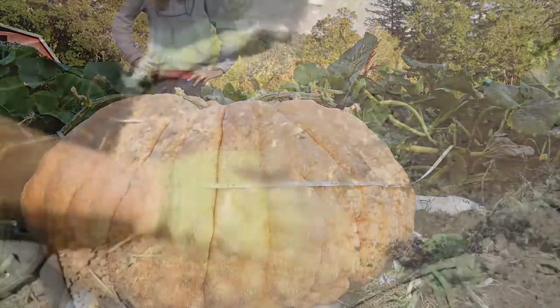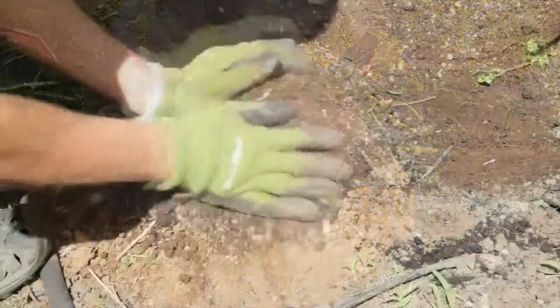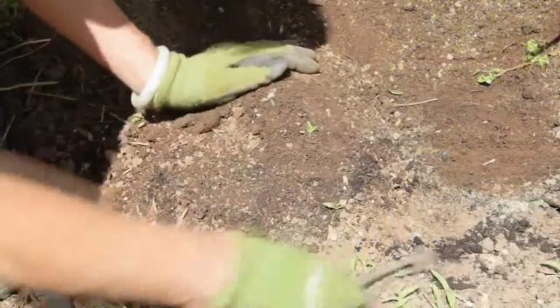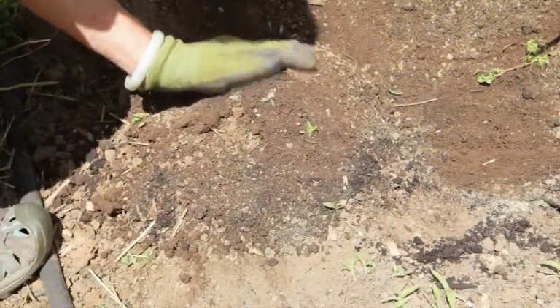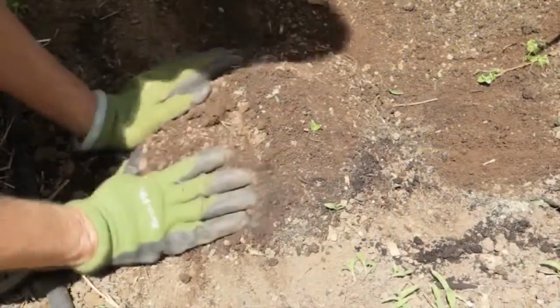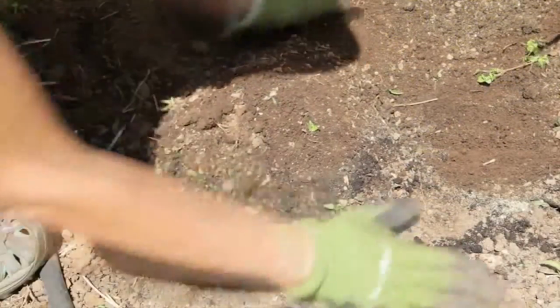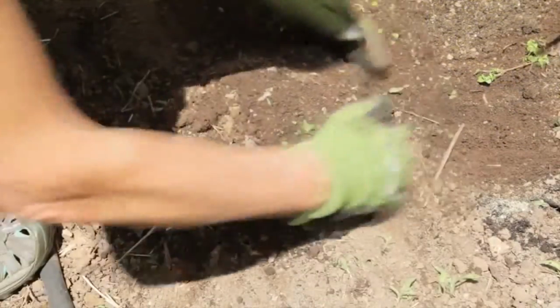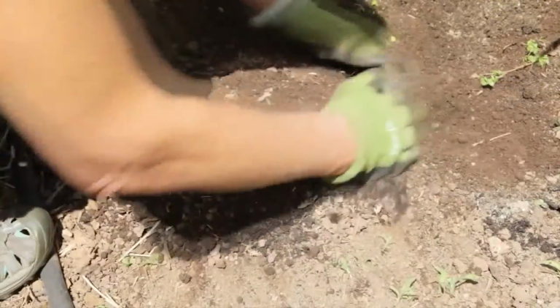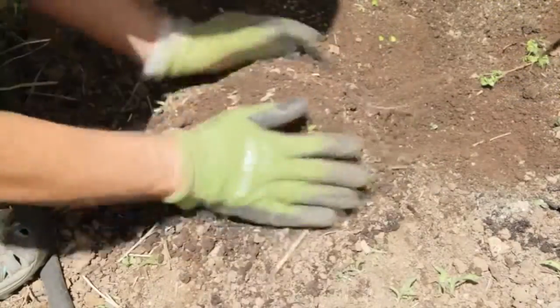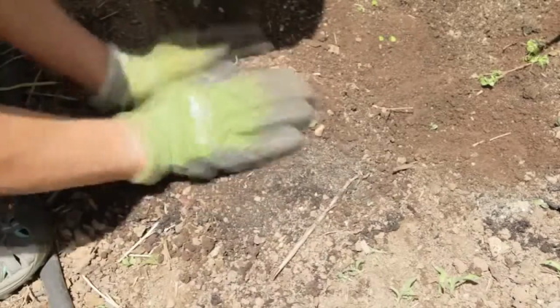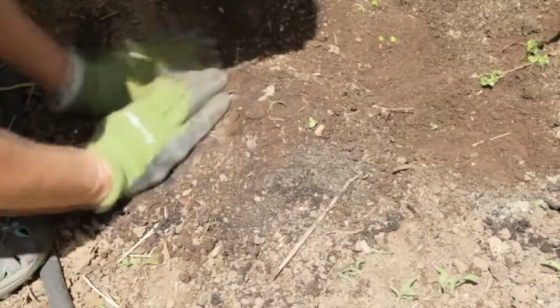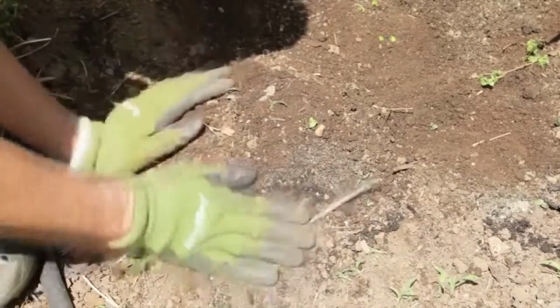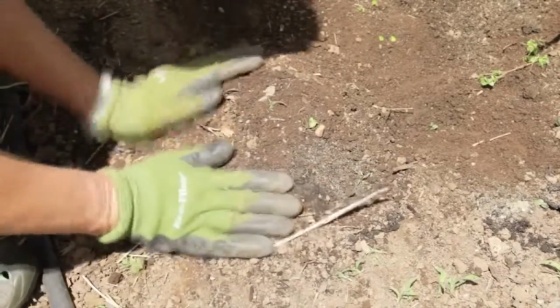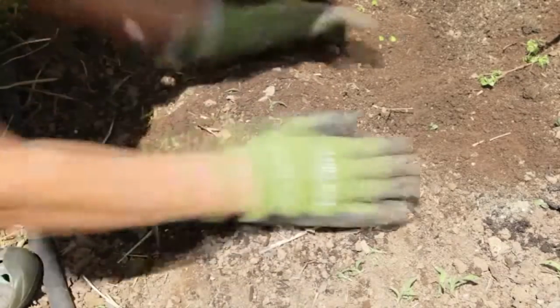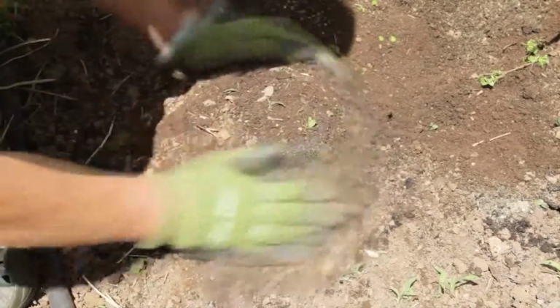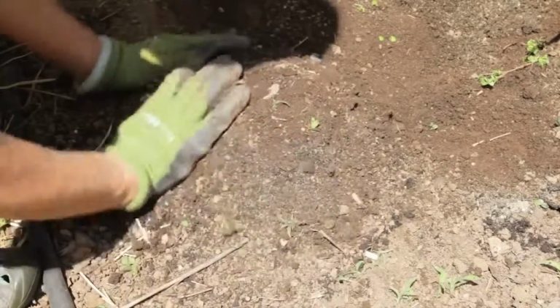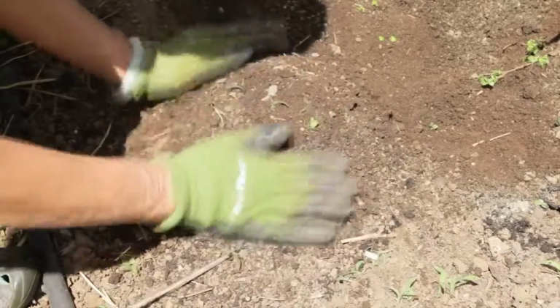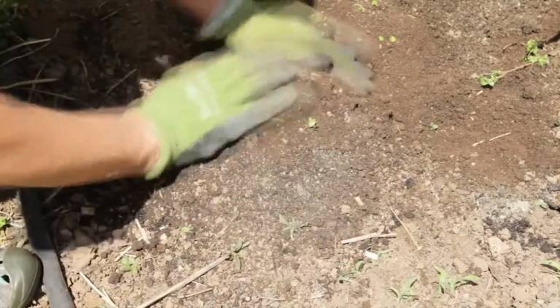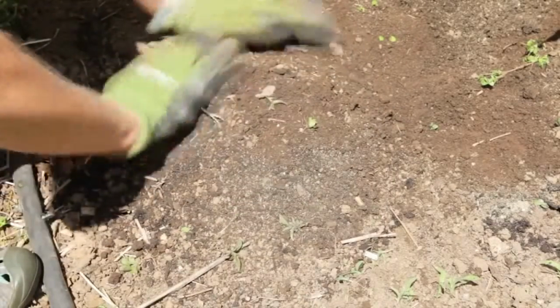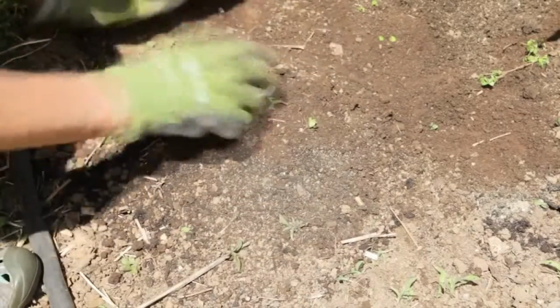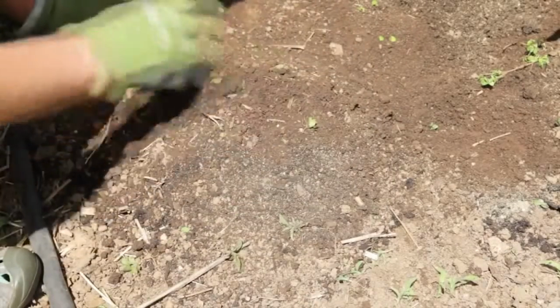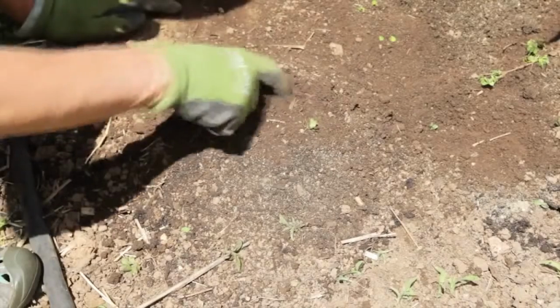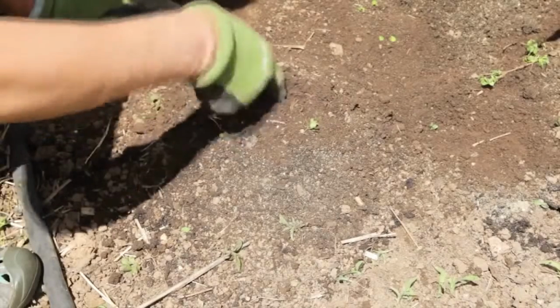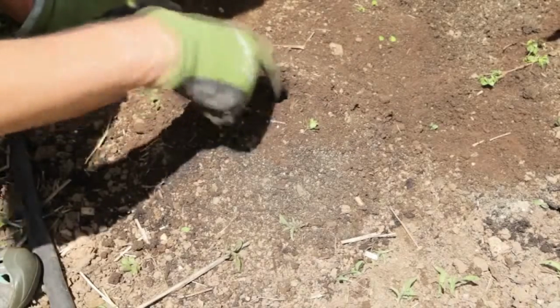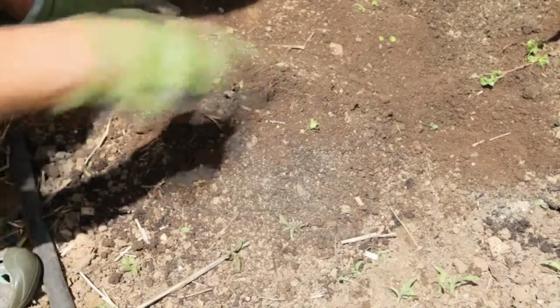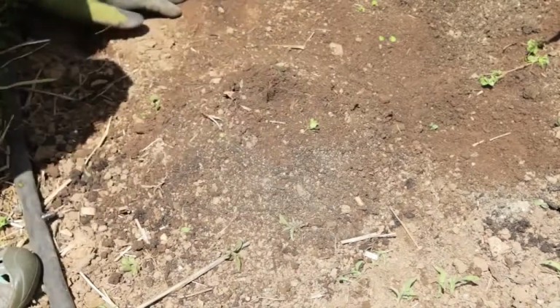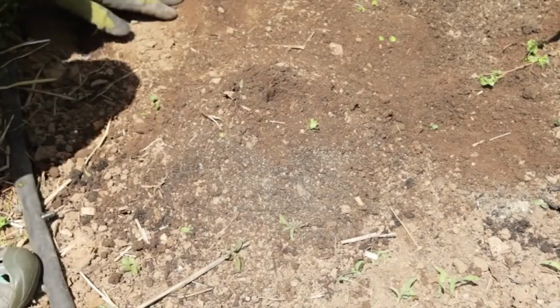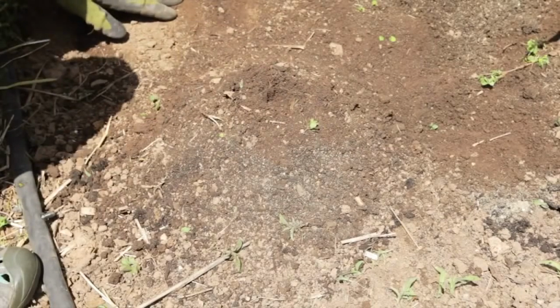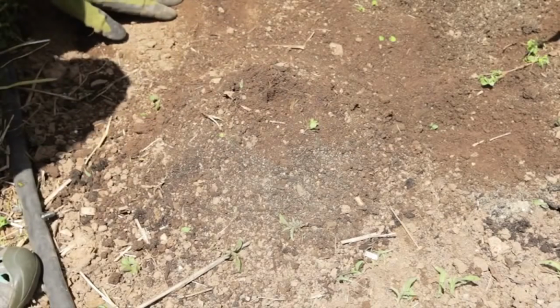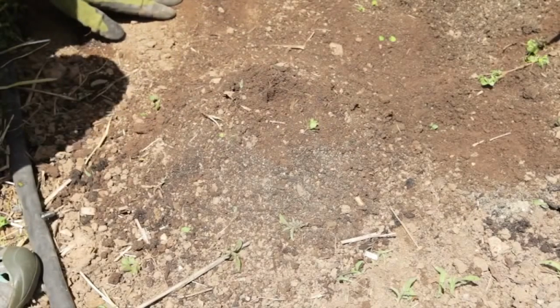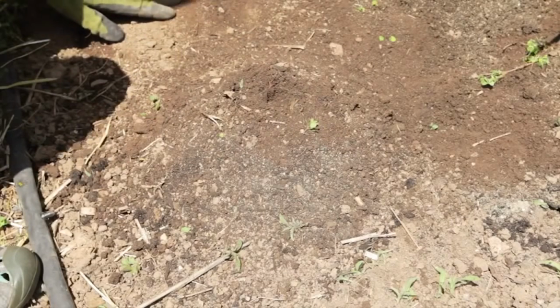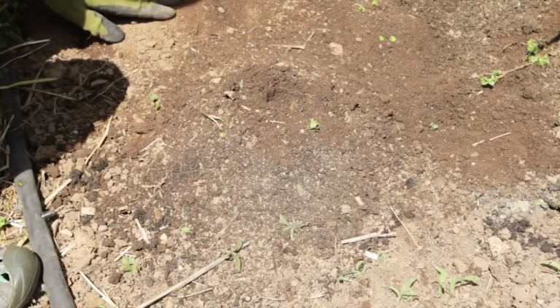Like all cucurbits, pumpkins are very frost sensitive. Direct seed them in hills after the last frost and when the soil has warmed up to 60 to 65 degrees Fahrenheit. Space your hills 3 to 5 feet apart.